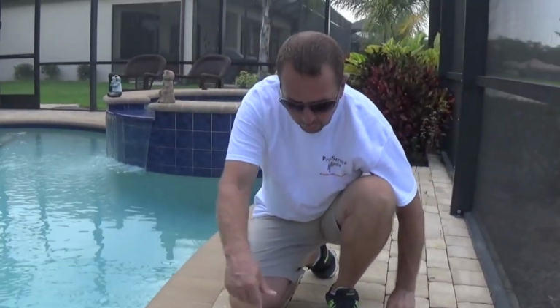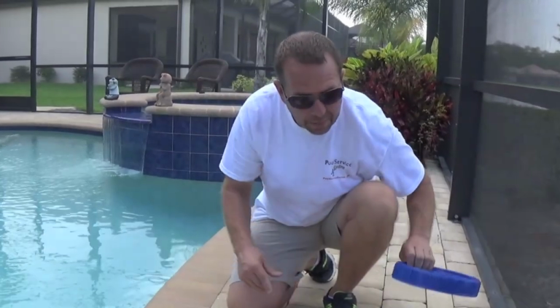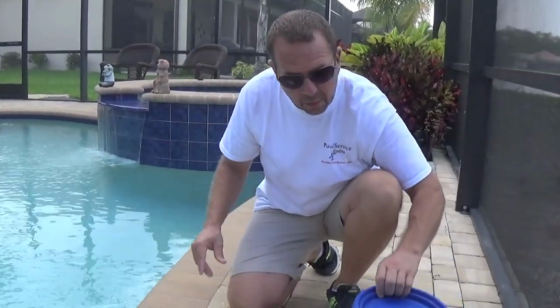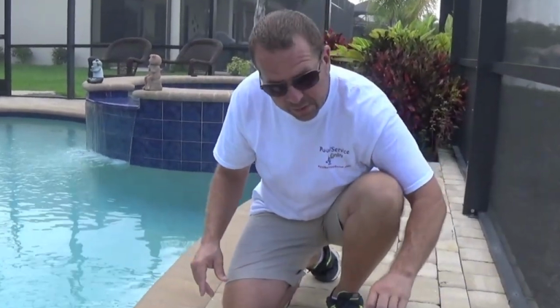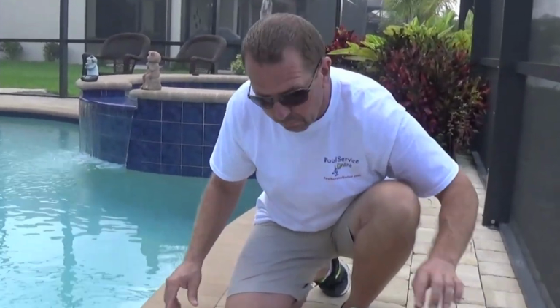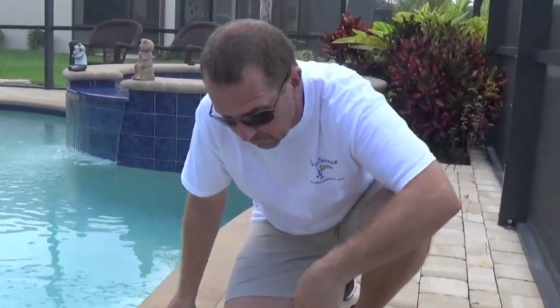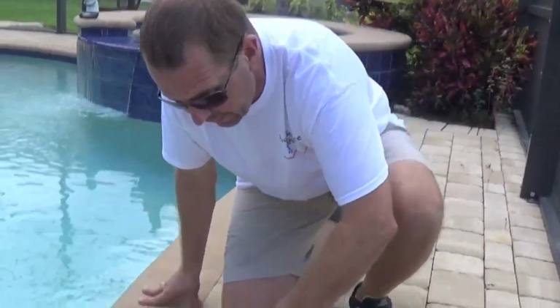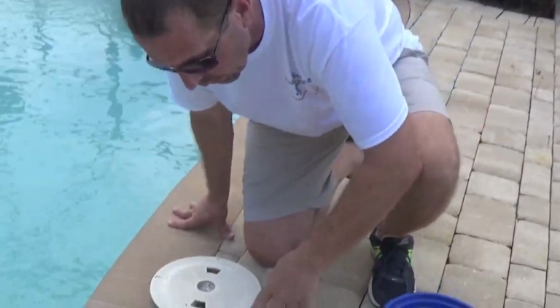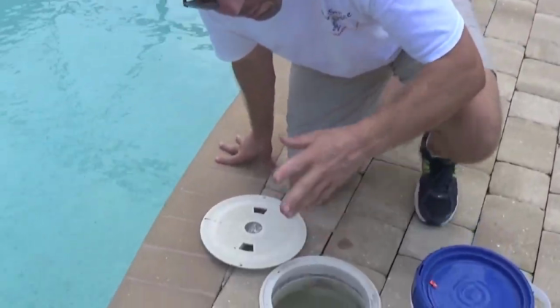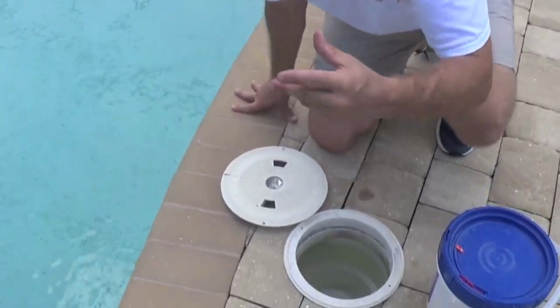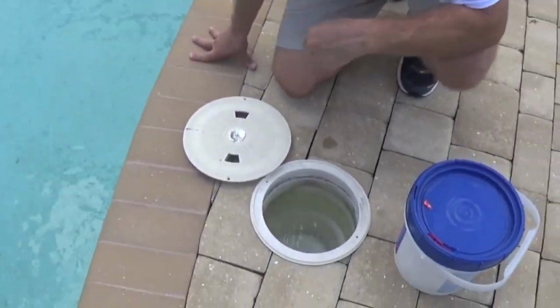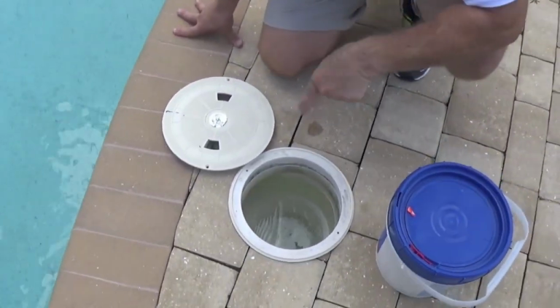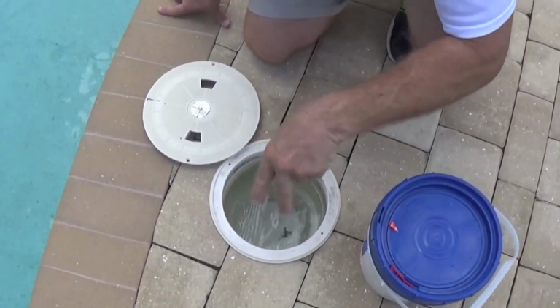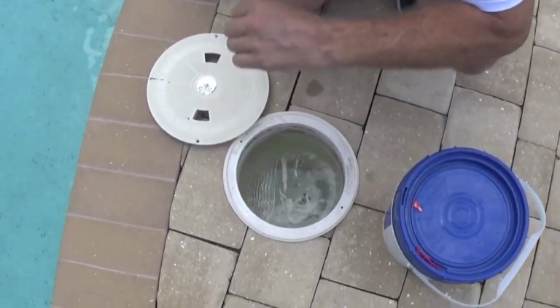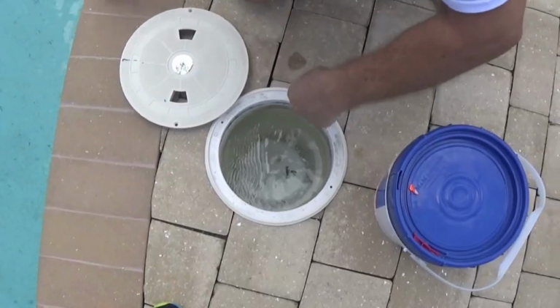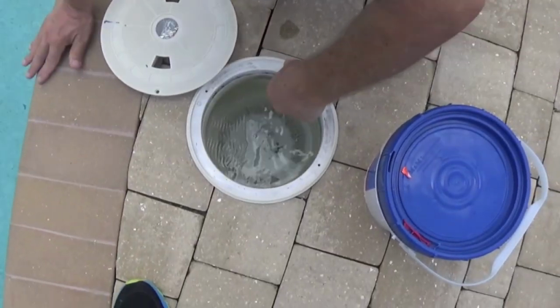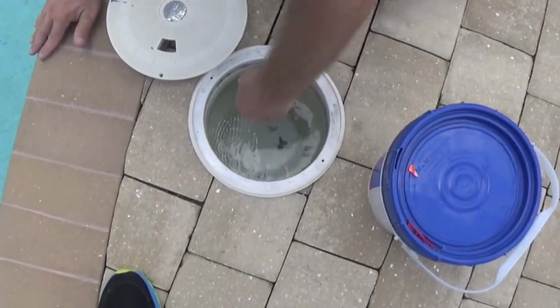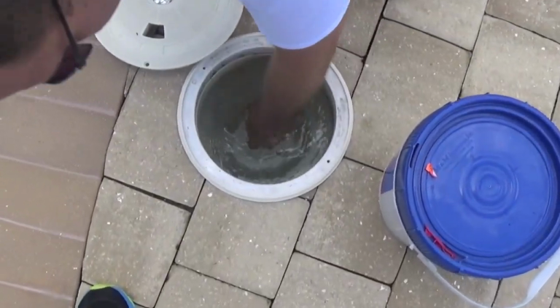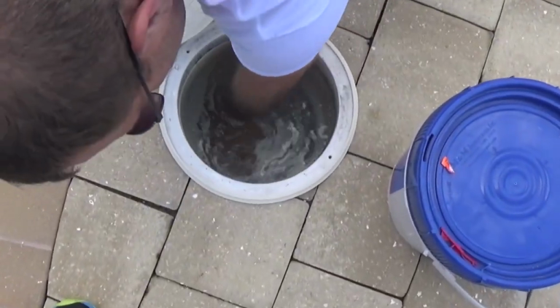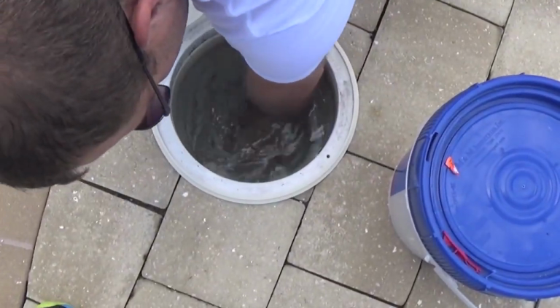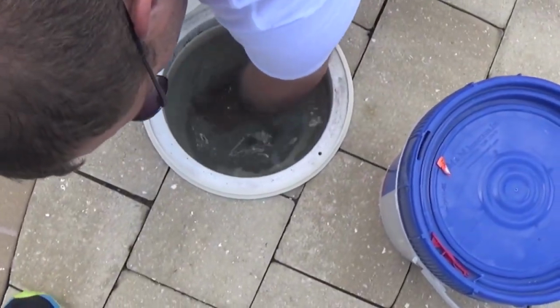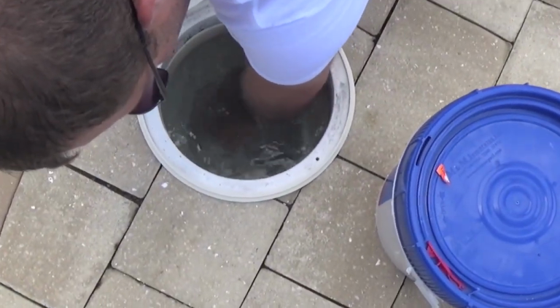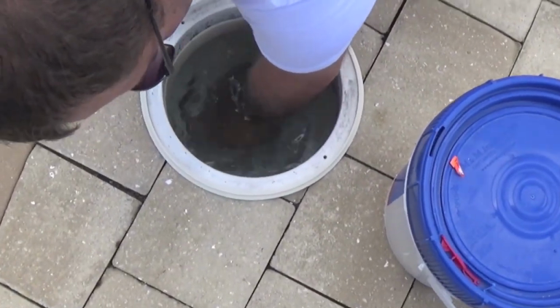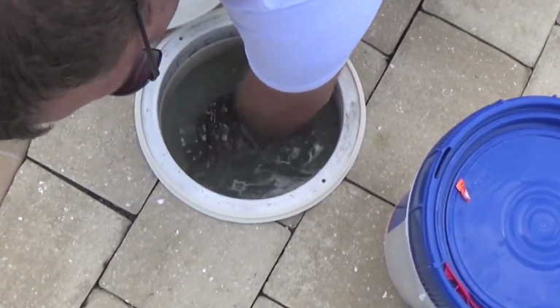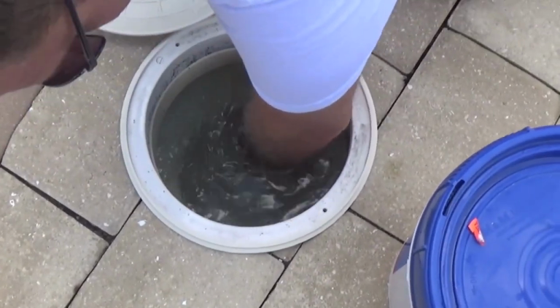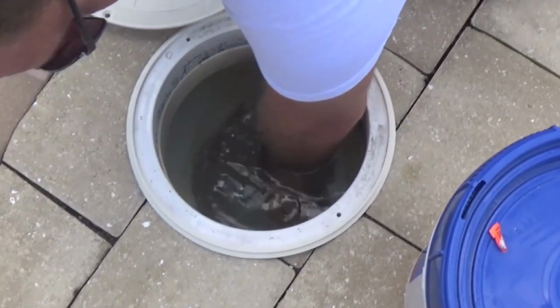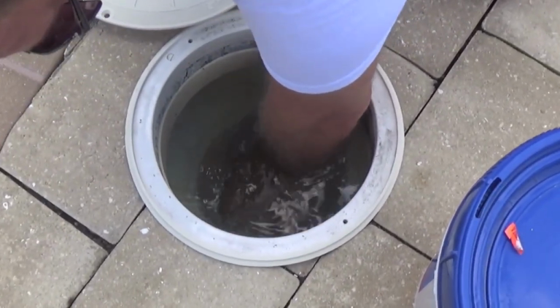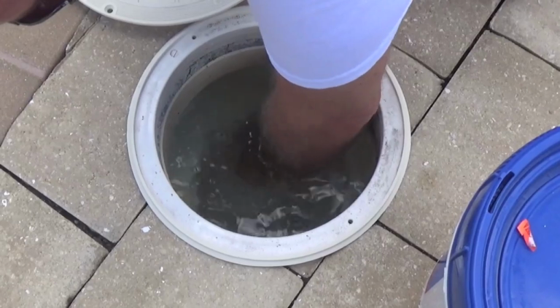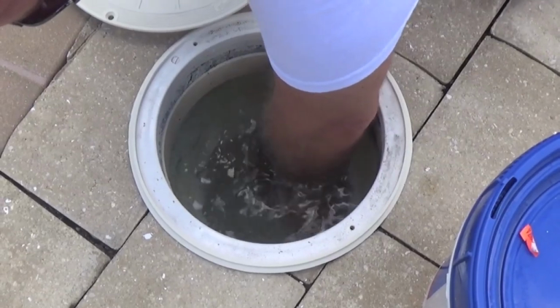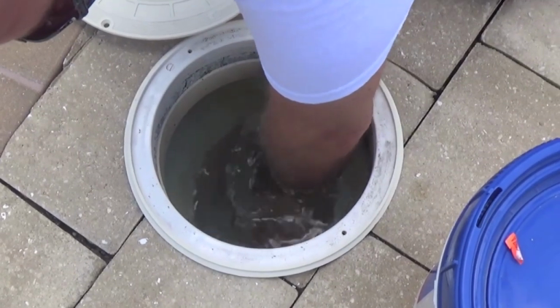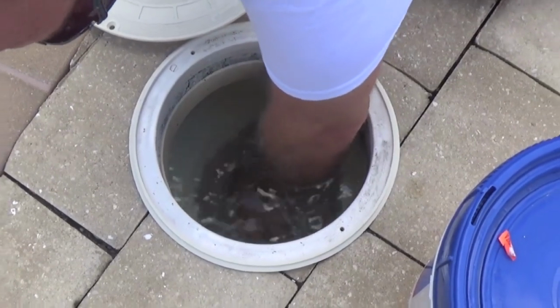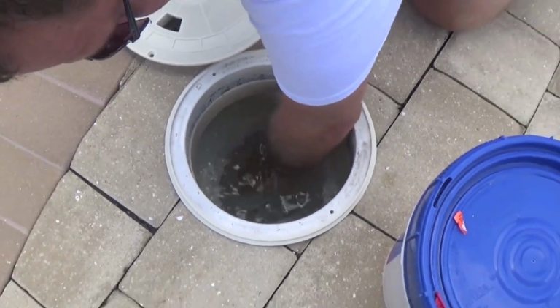If you look down in there you'll see some of that resin that was in there, so I'm just going to take my hand and swoosh it around in there — that'll help it pass through the basket and go through the system.